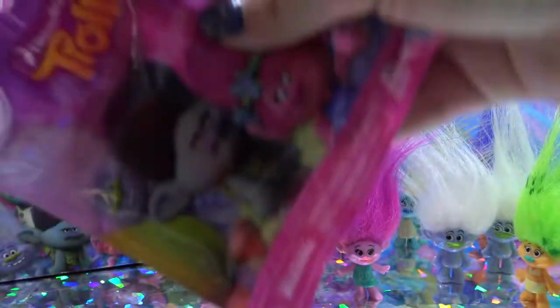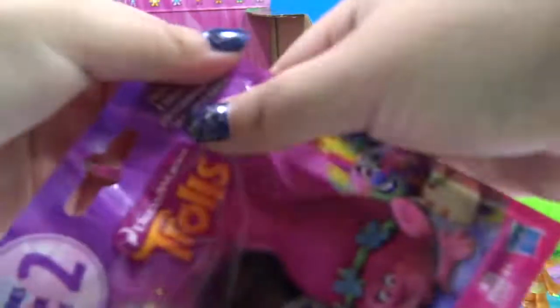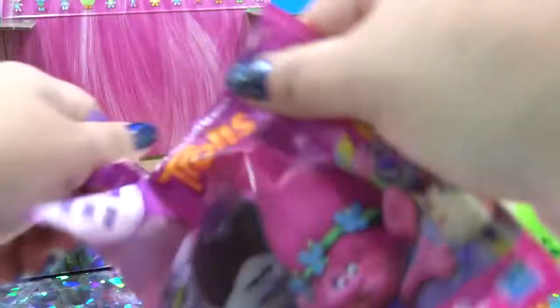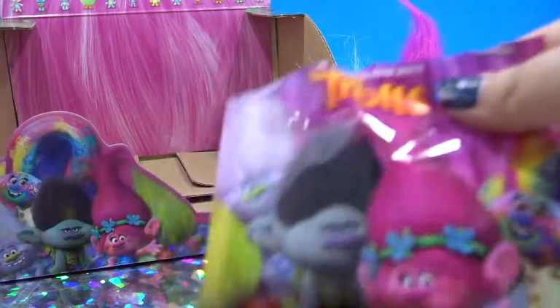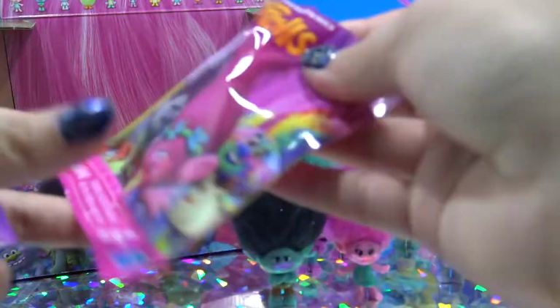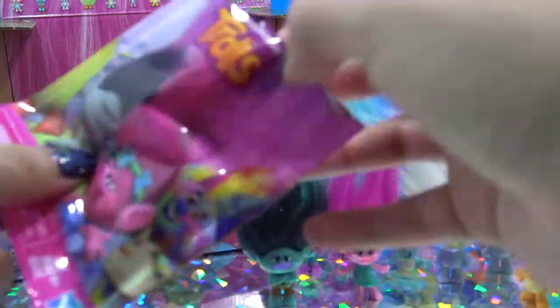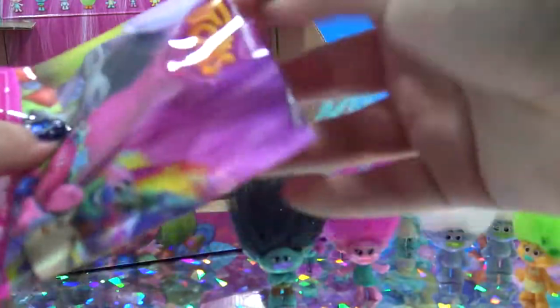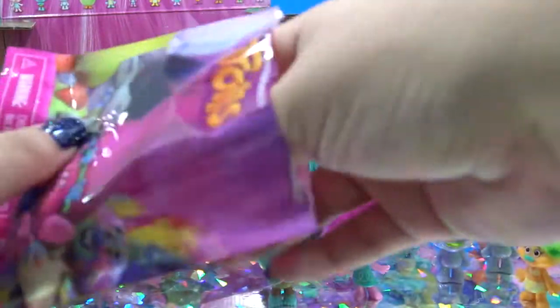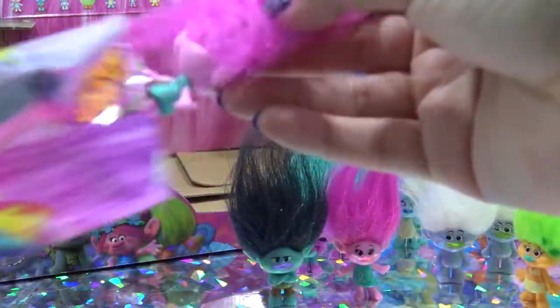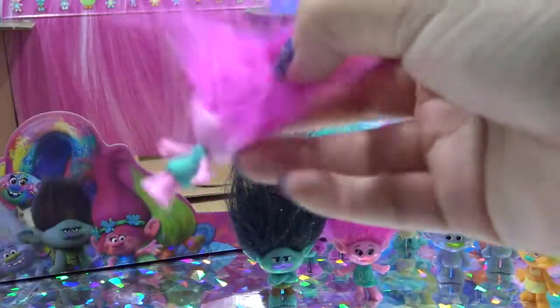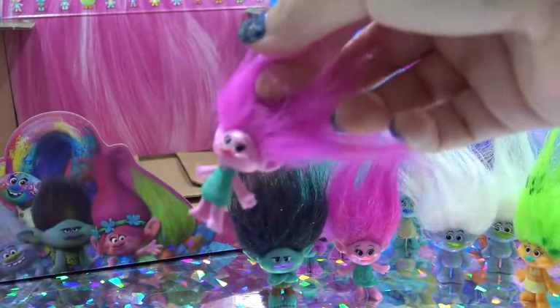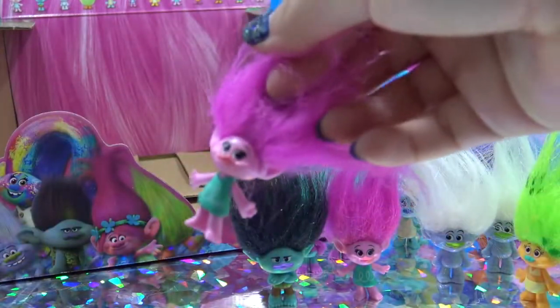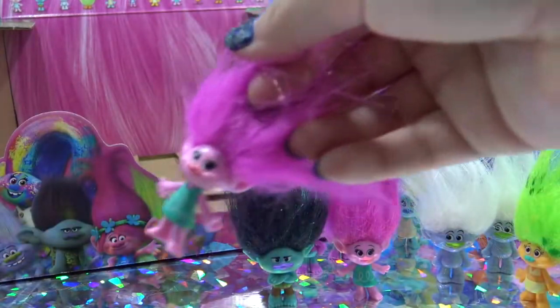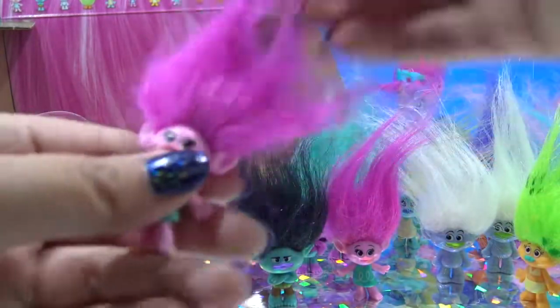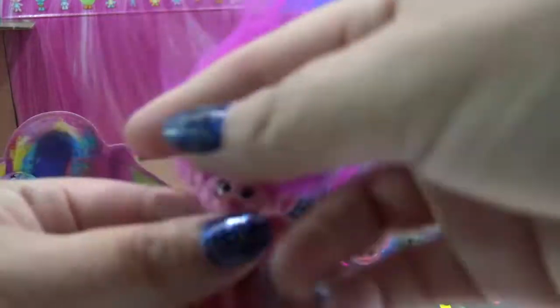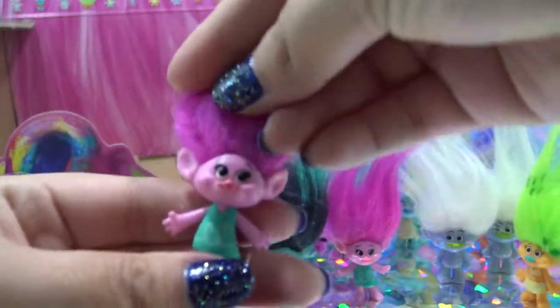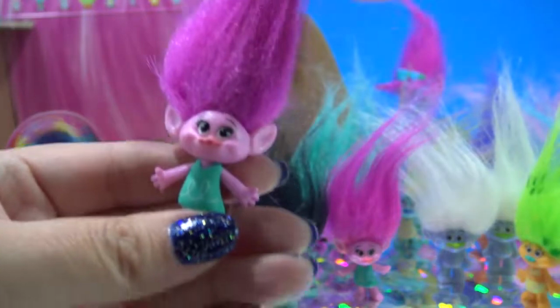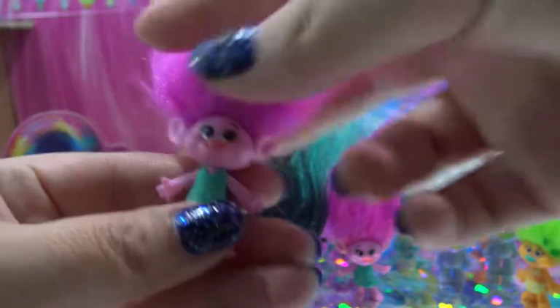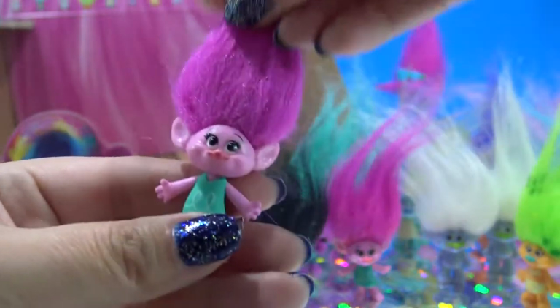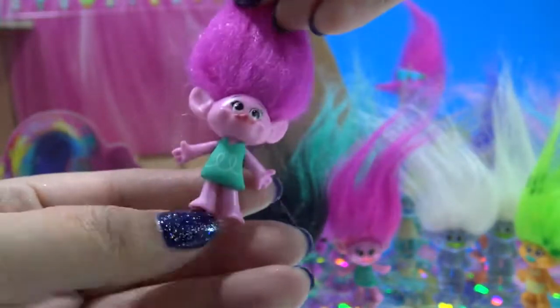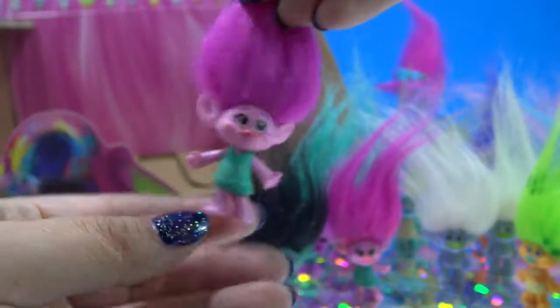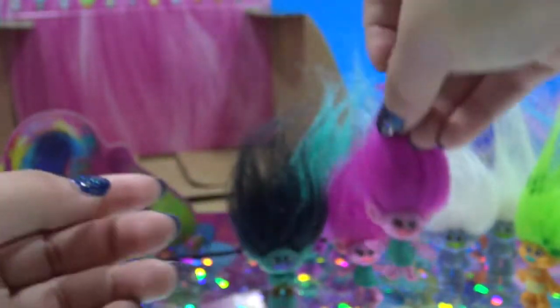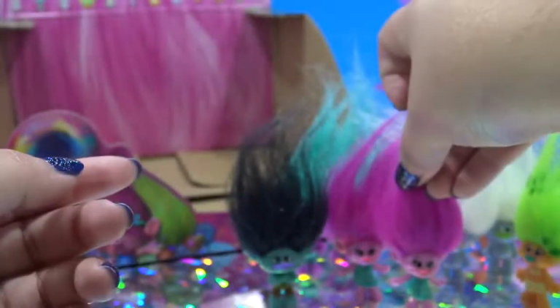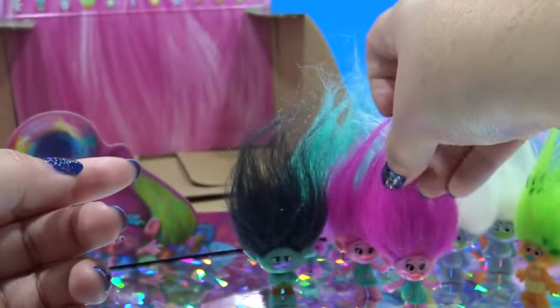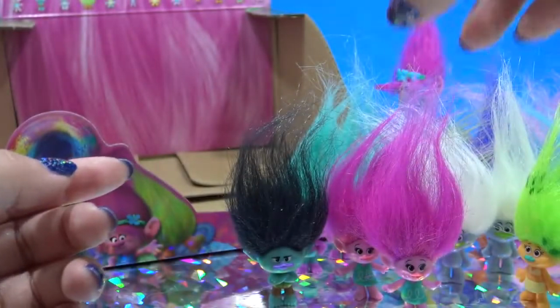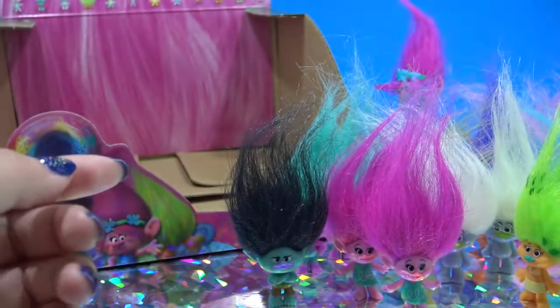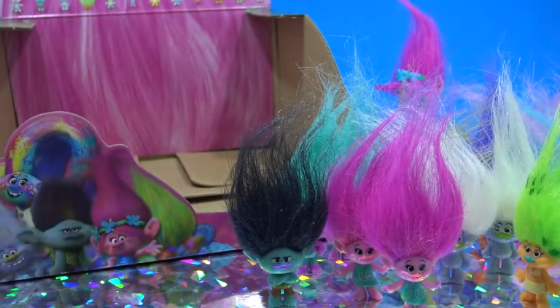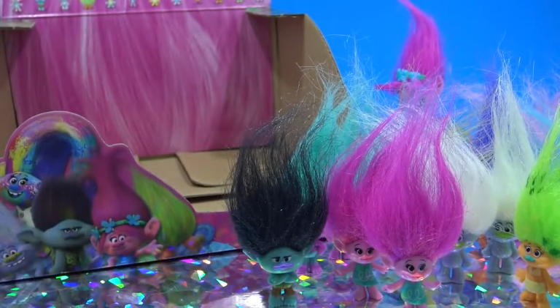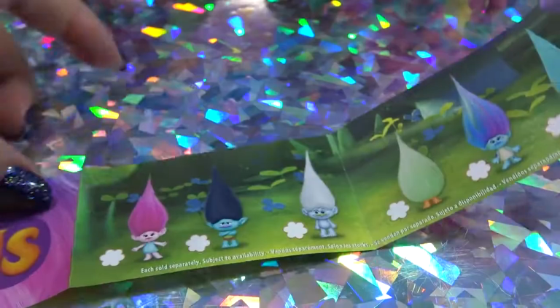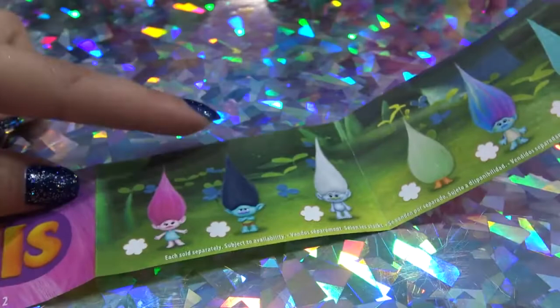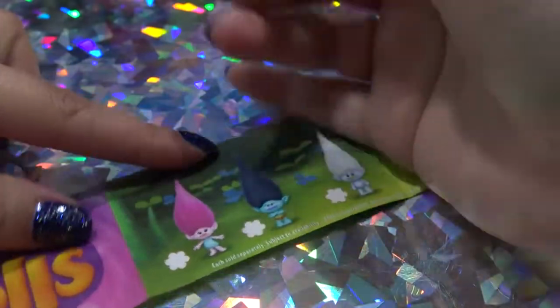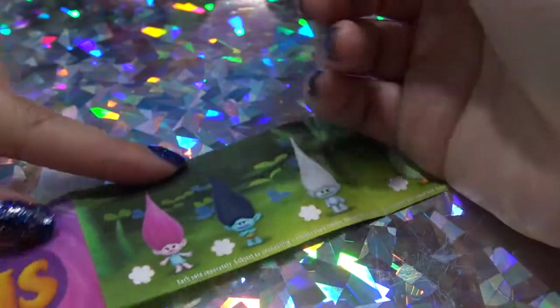Last bag — hope it's not a dupe. It is another Poppy. But that's okay. Poppy's really cool. I even like her so much that I made a Poppy pony.